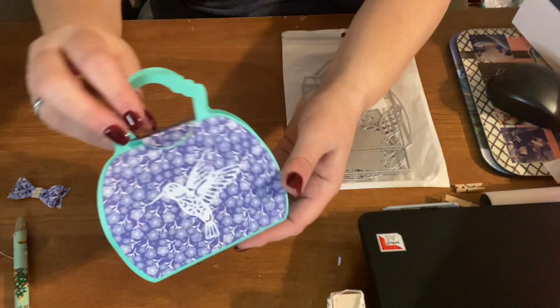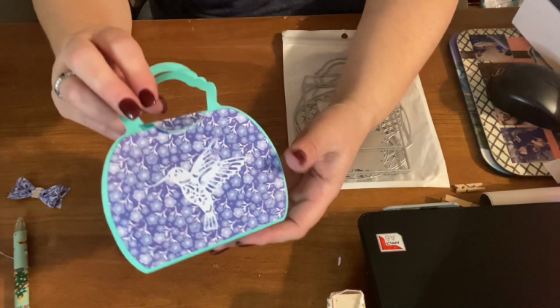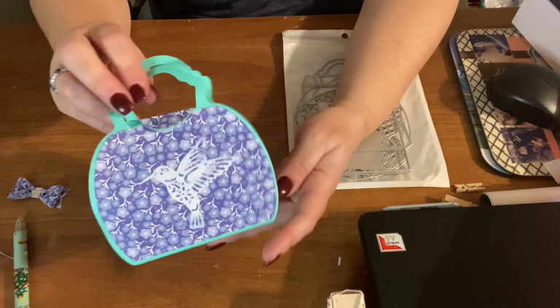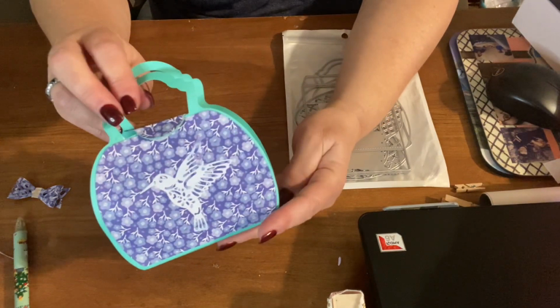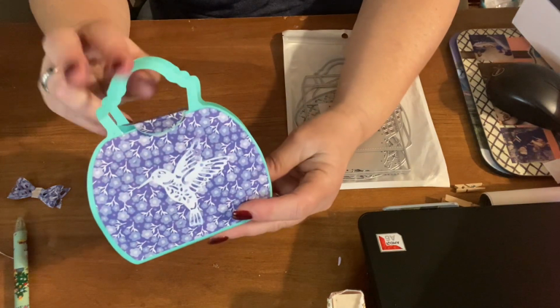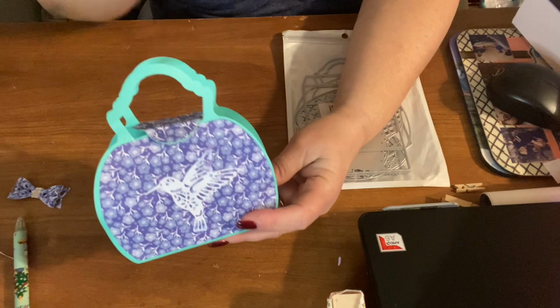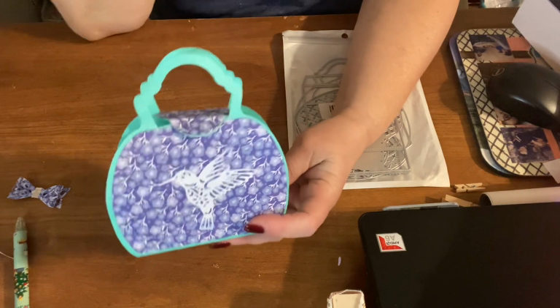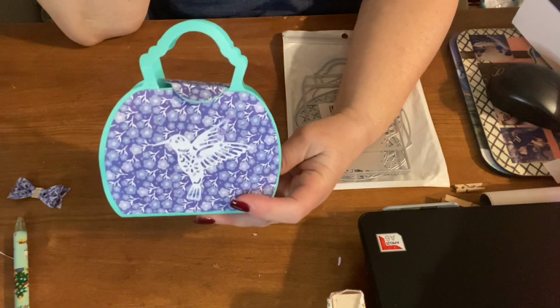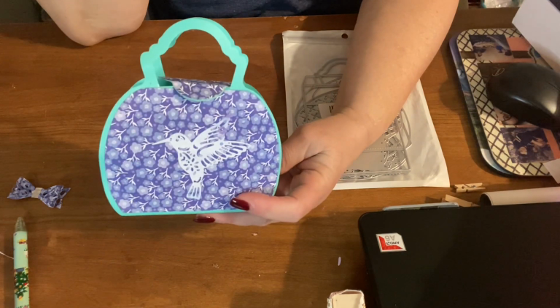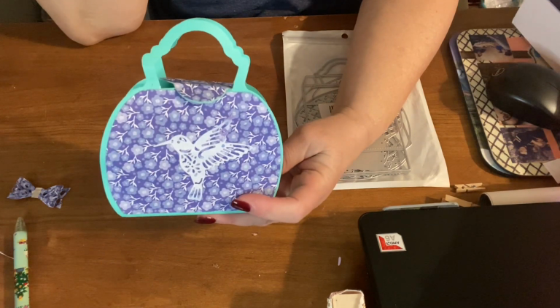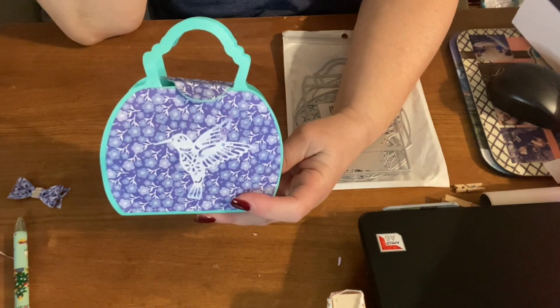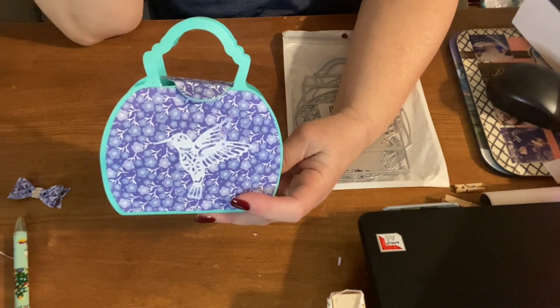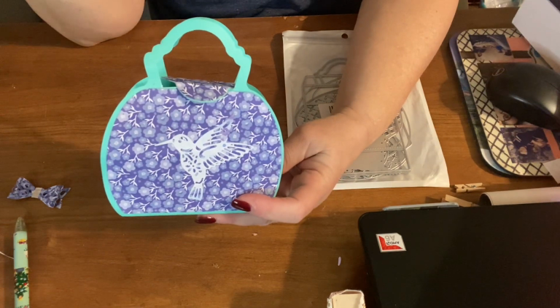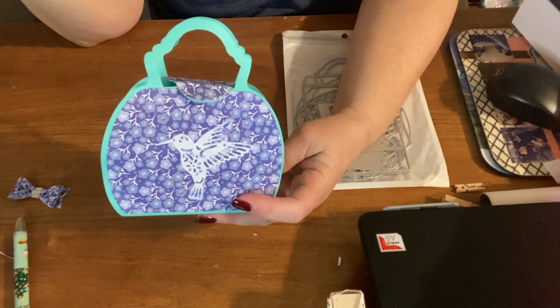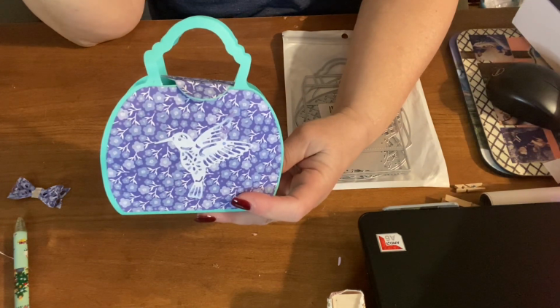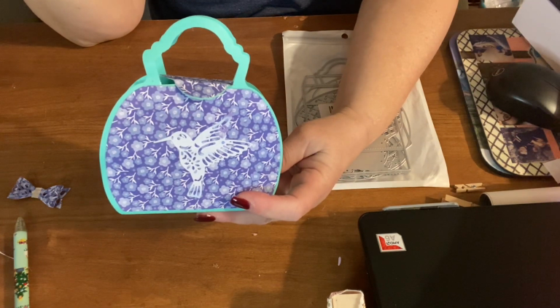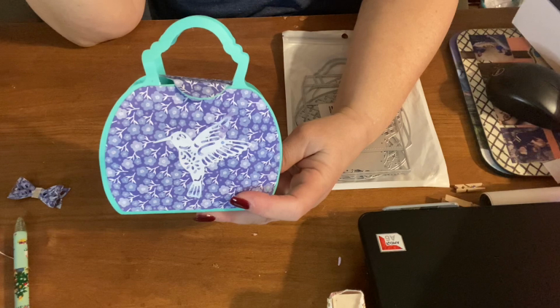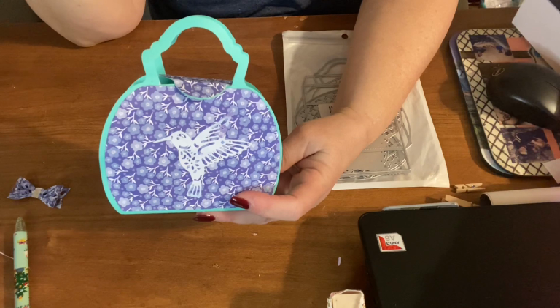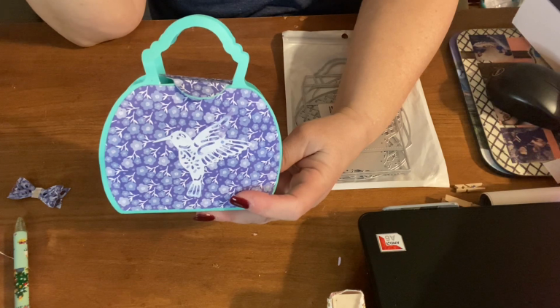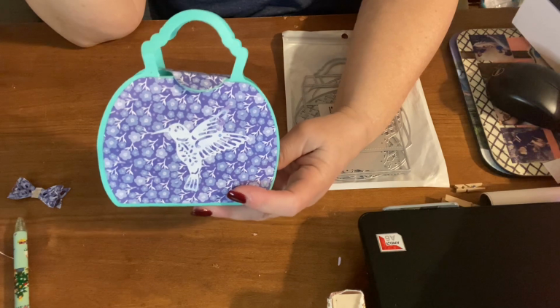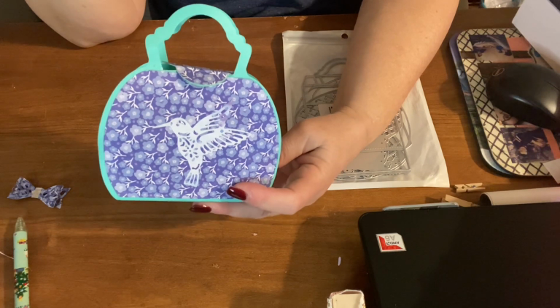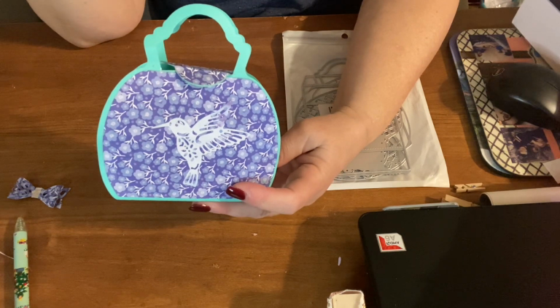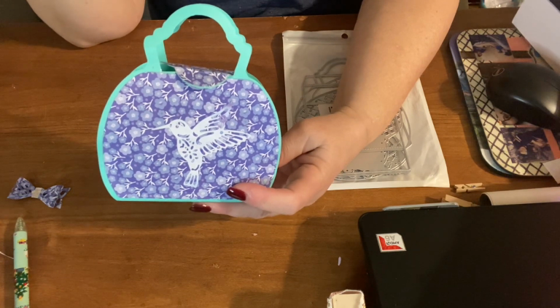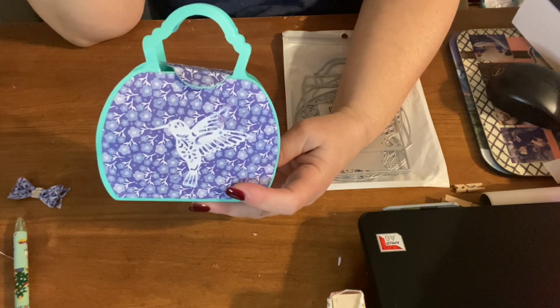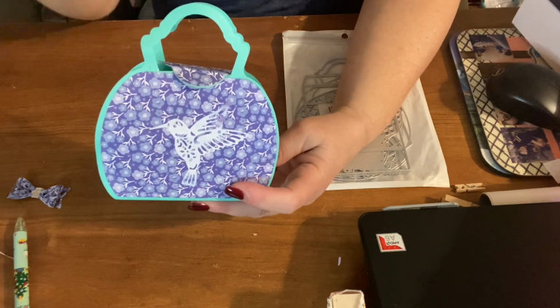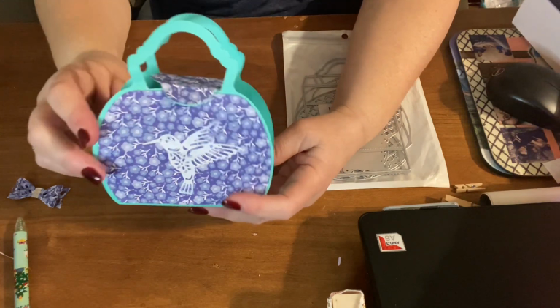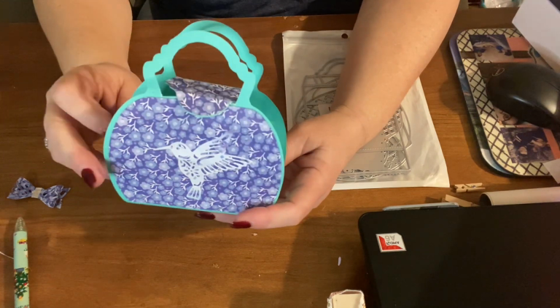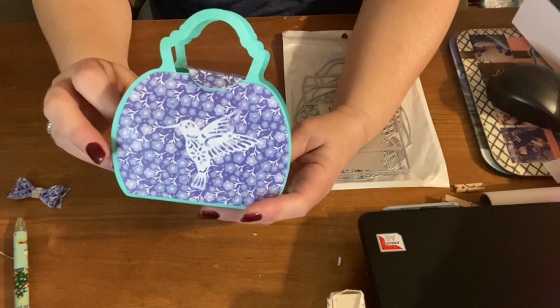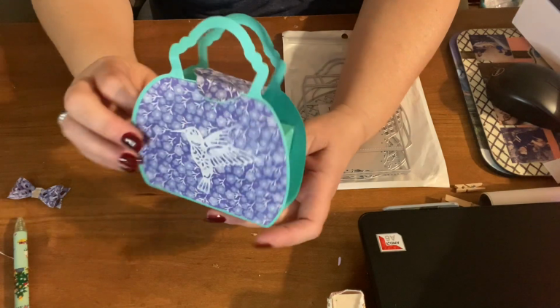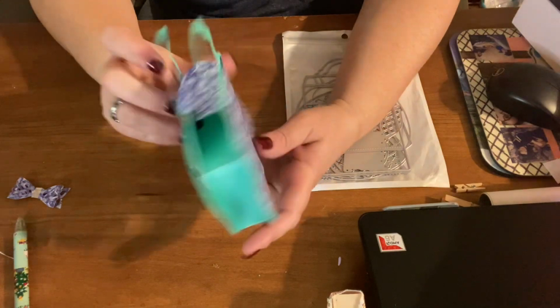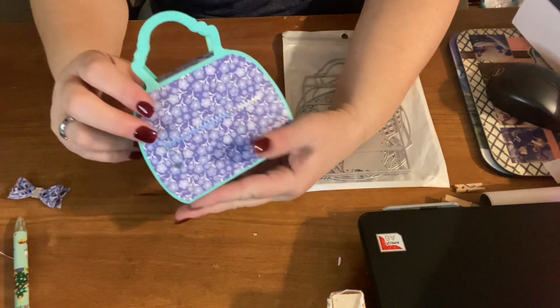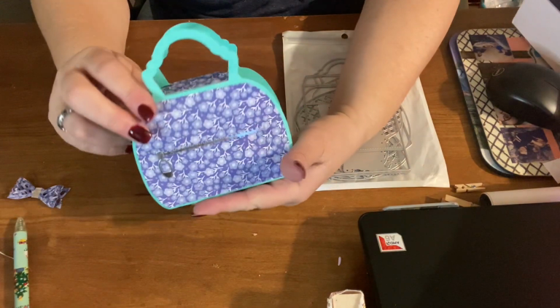It turned out really cute, and I also did two other purses from work. I put them in a short video — I gave them to the clients where I work at. So go check out my short videos and you'll see those other two purses. I think they turned out really cute.